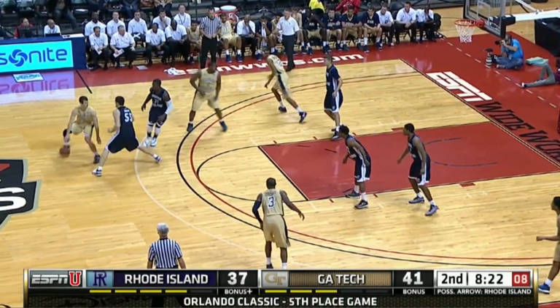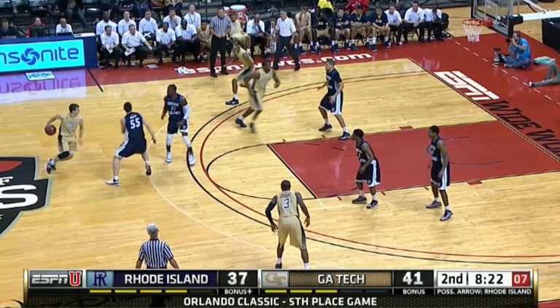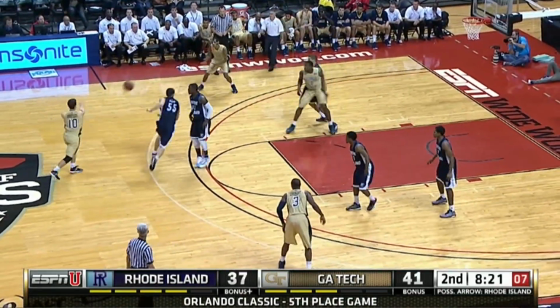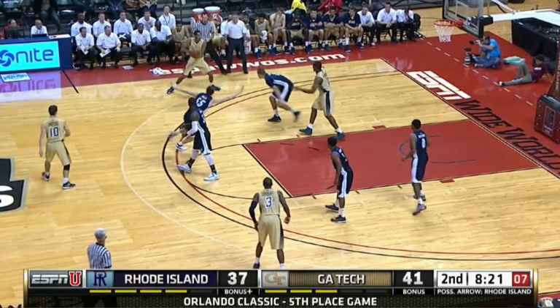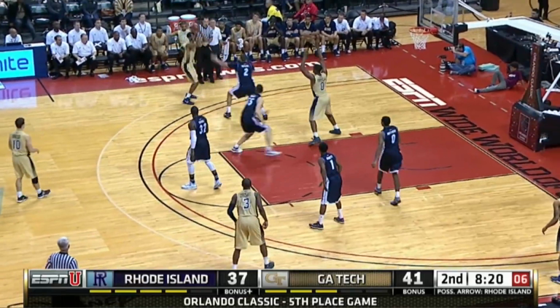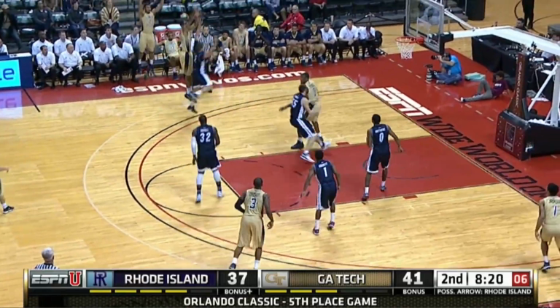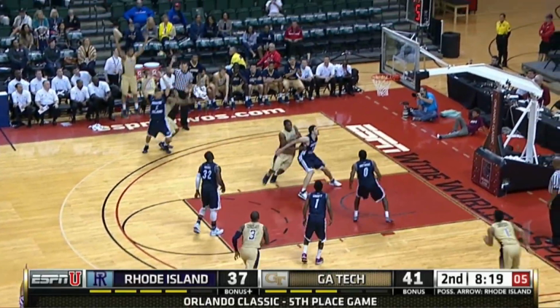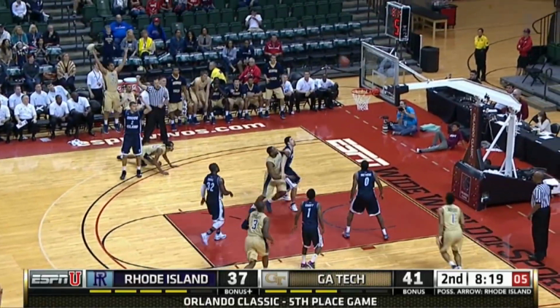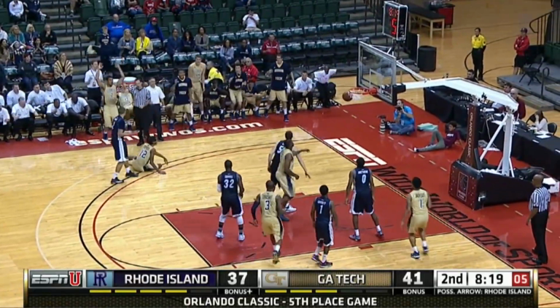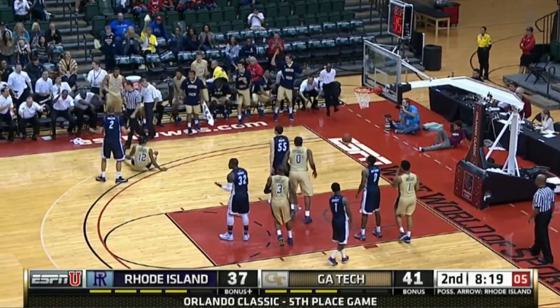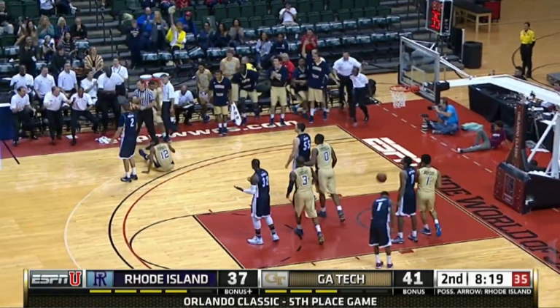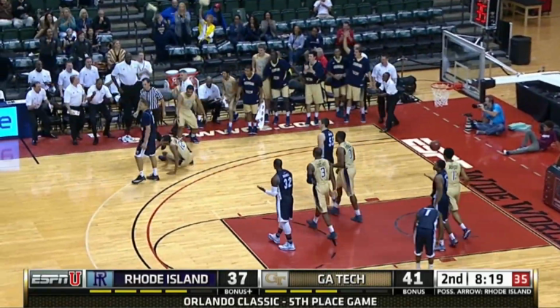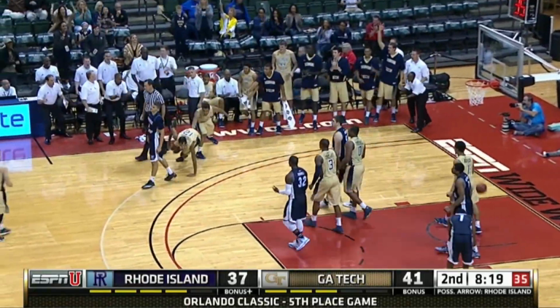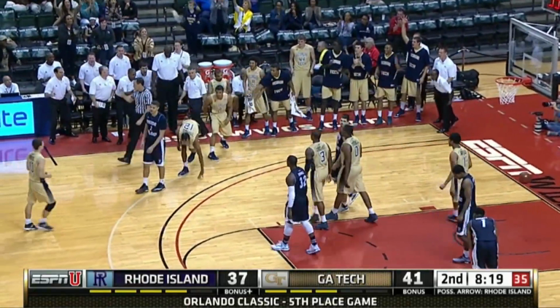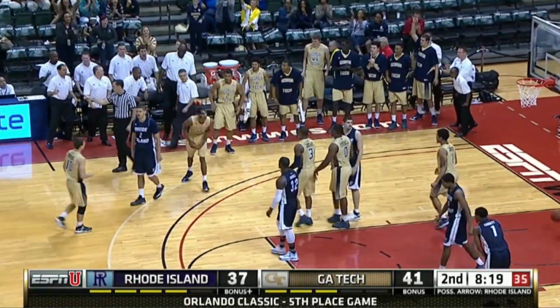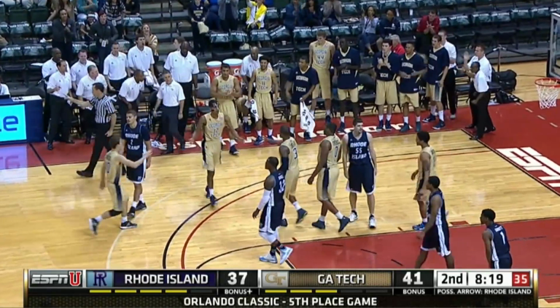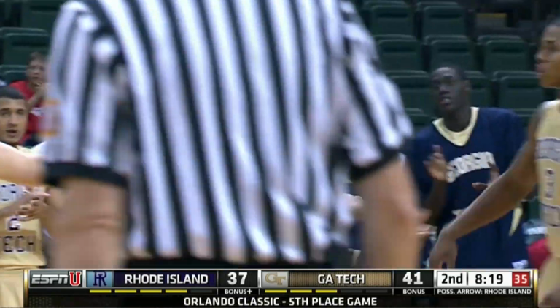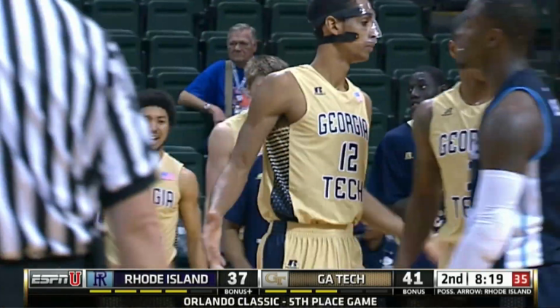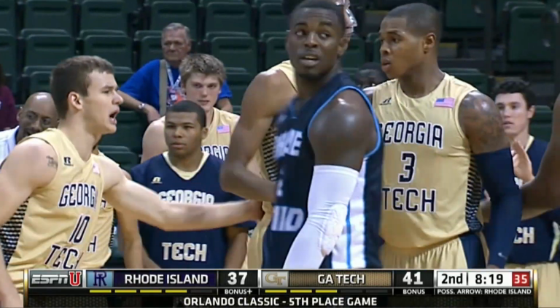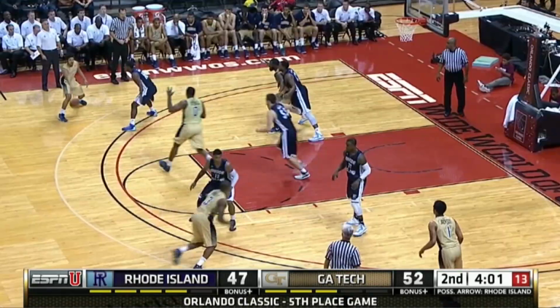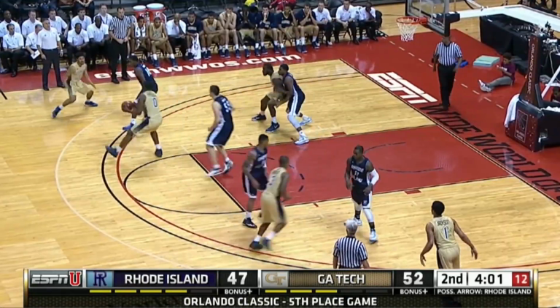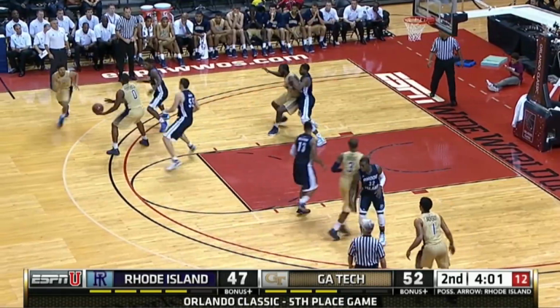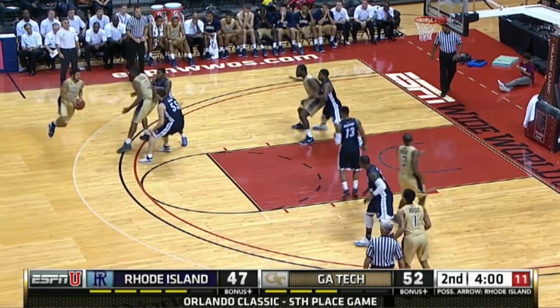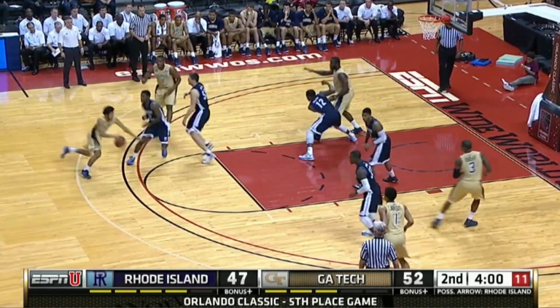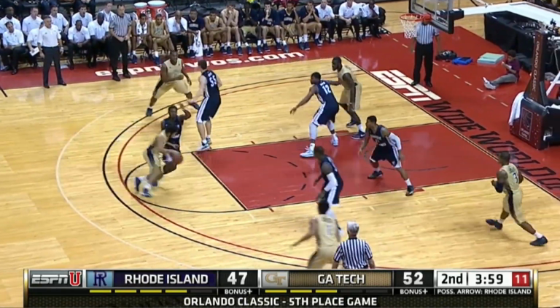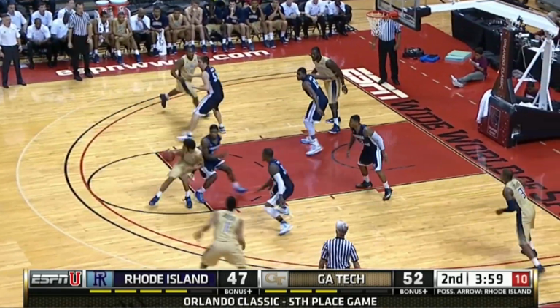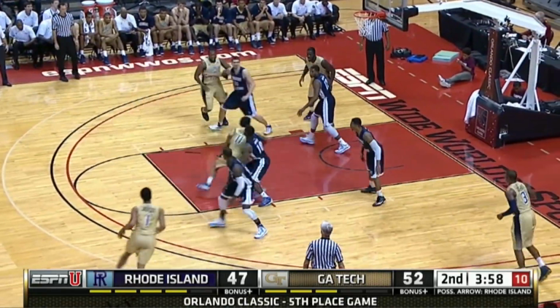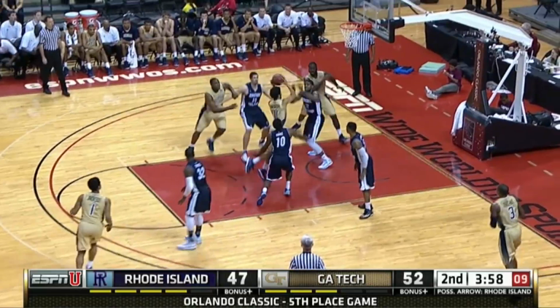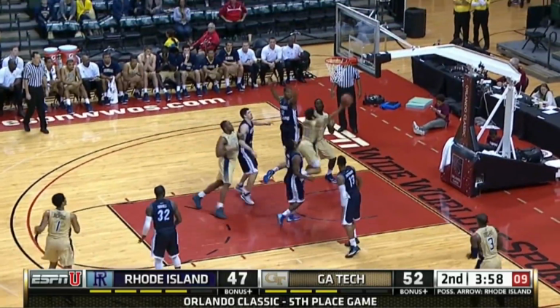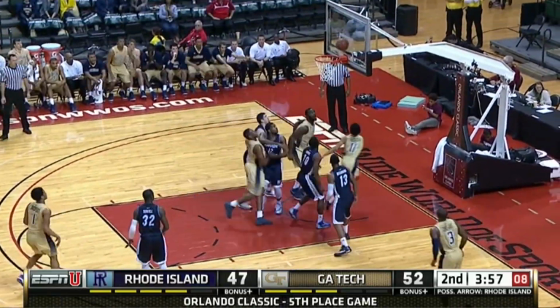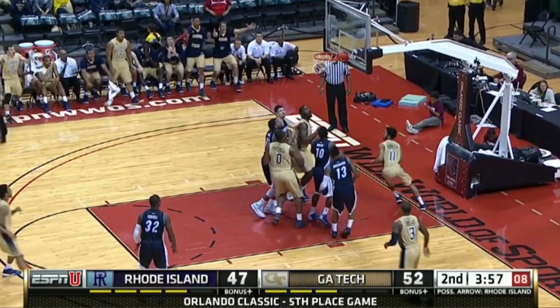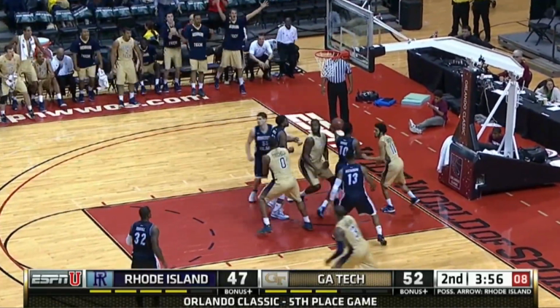Stephens from the wing hits, and he's fouled — a four-point play. Georgia Tech gets the lead back up to eight. Then Josh Heath spins and the lay-in.